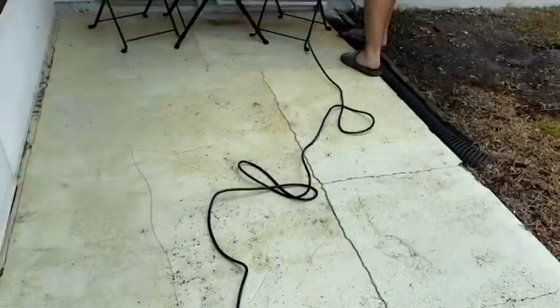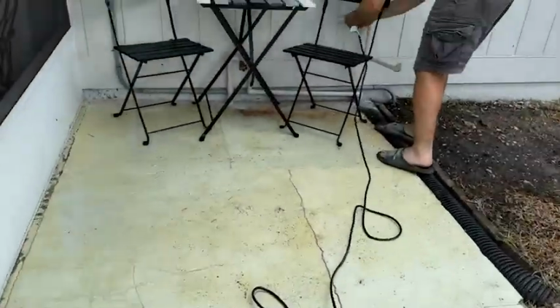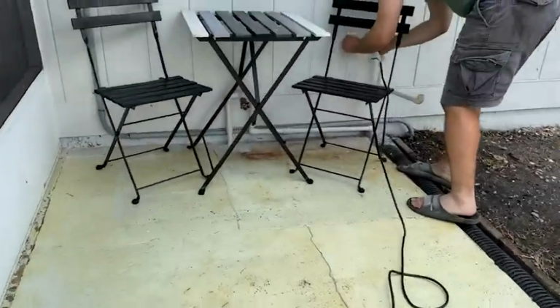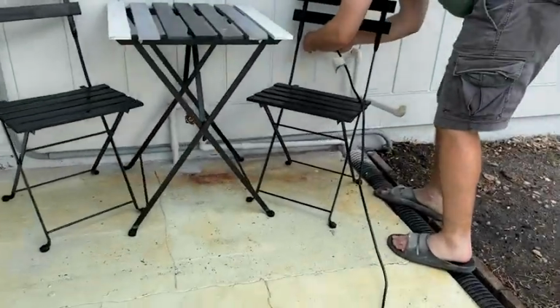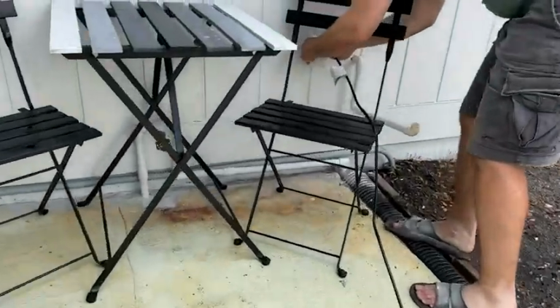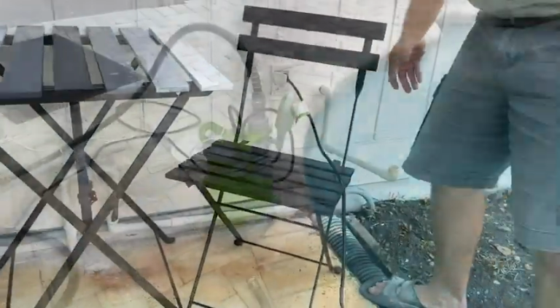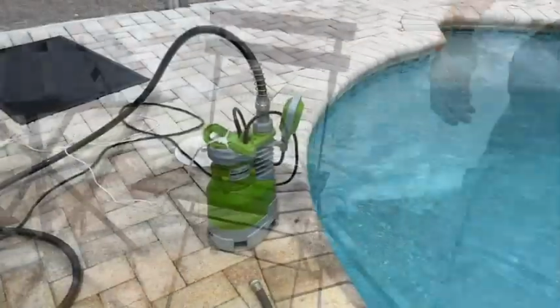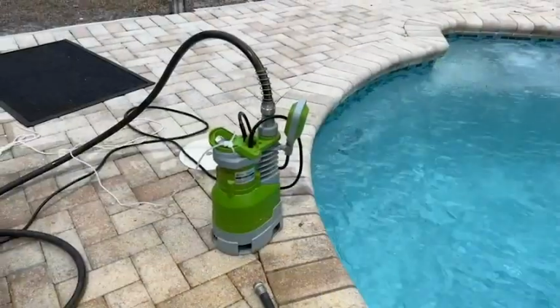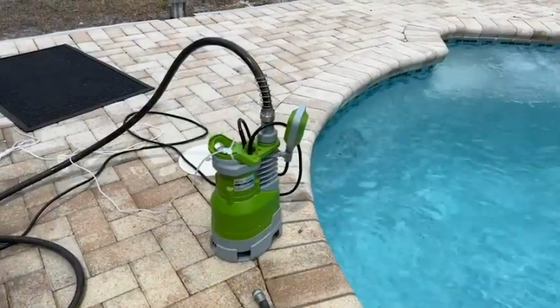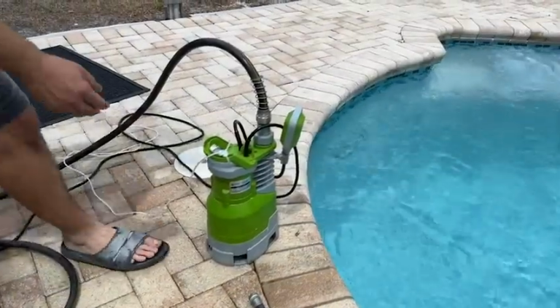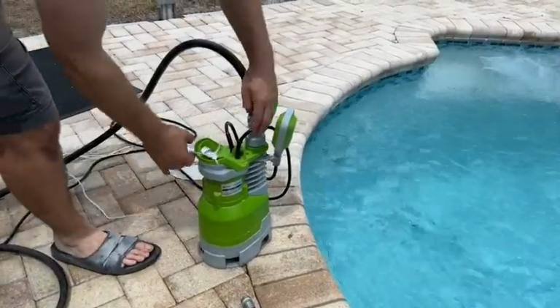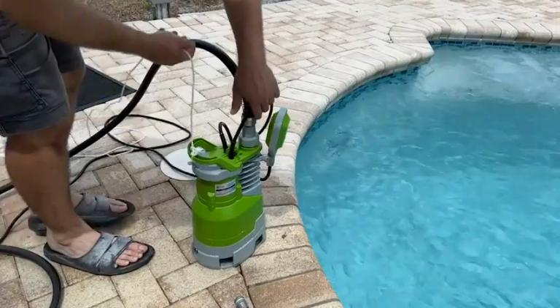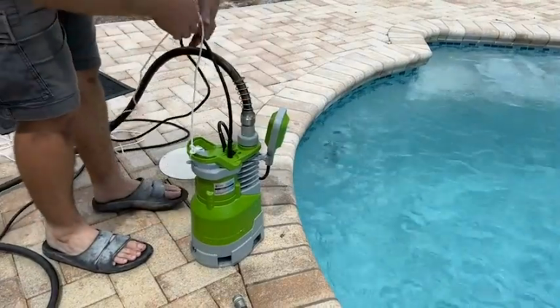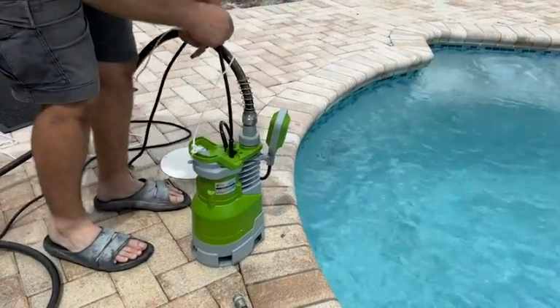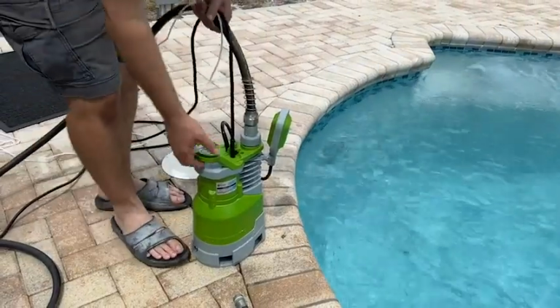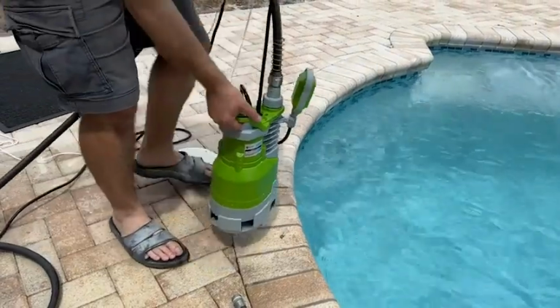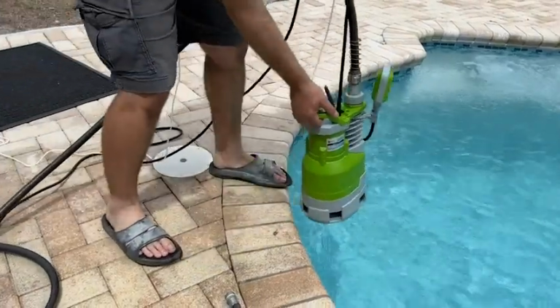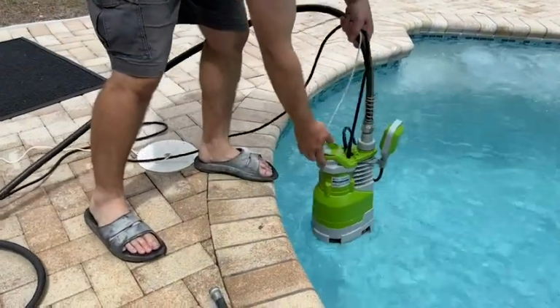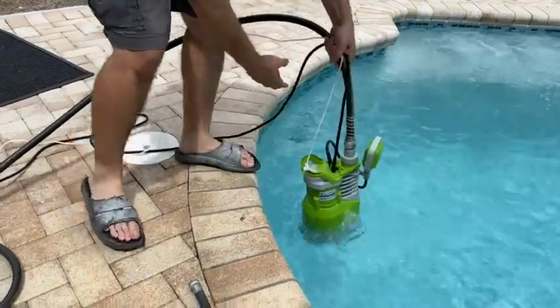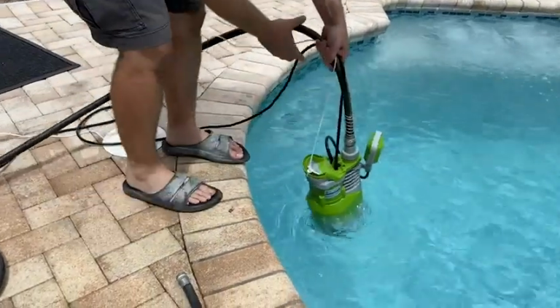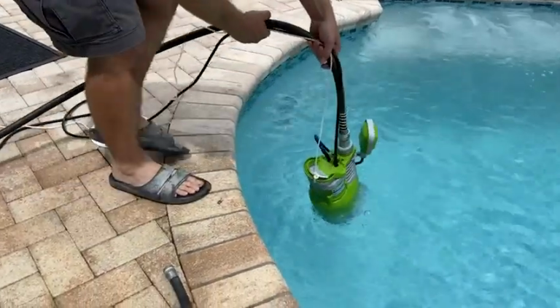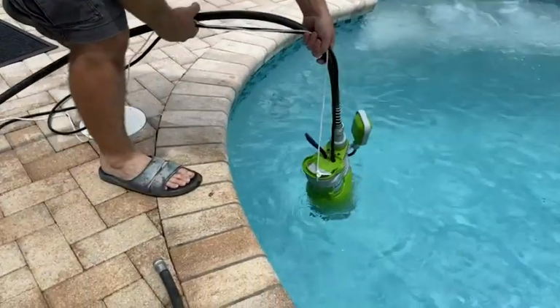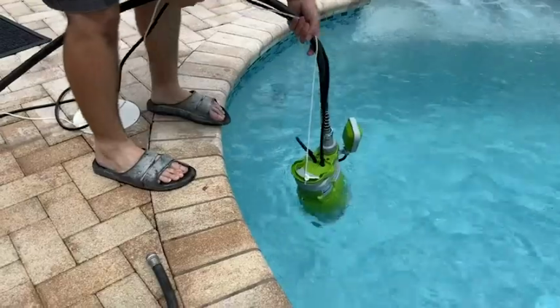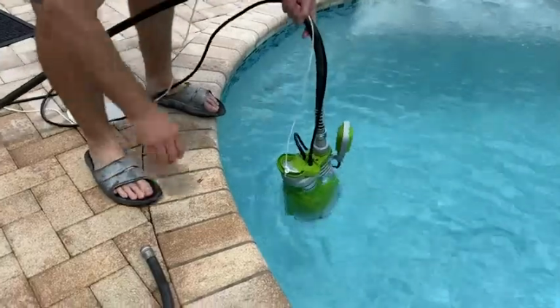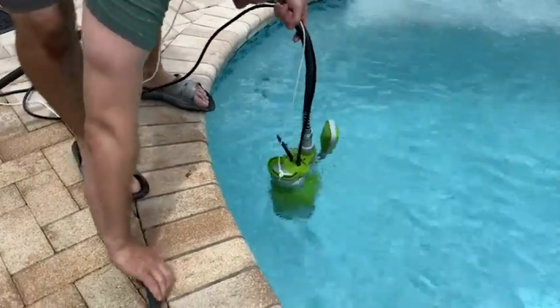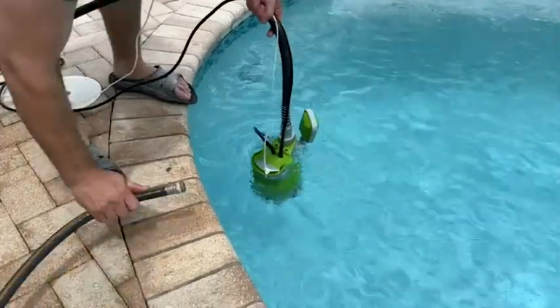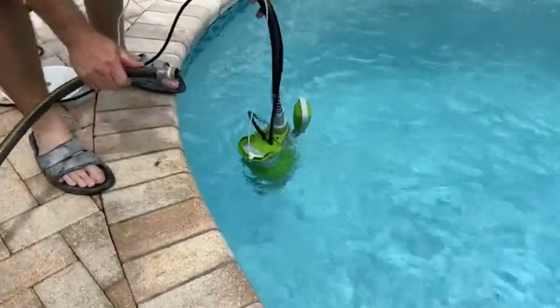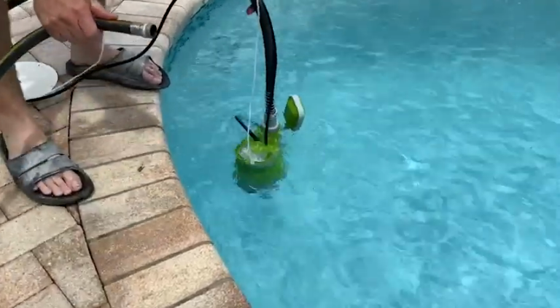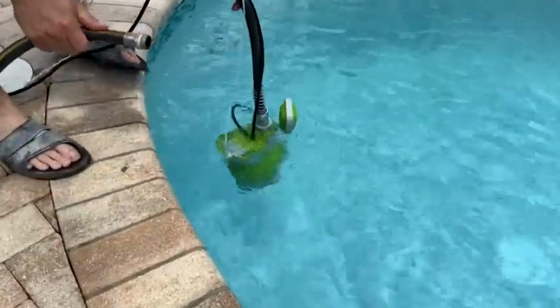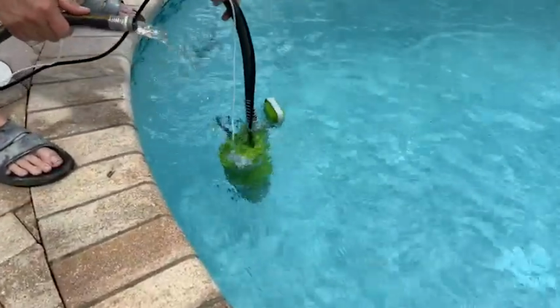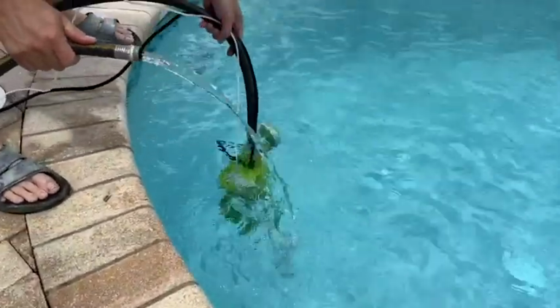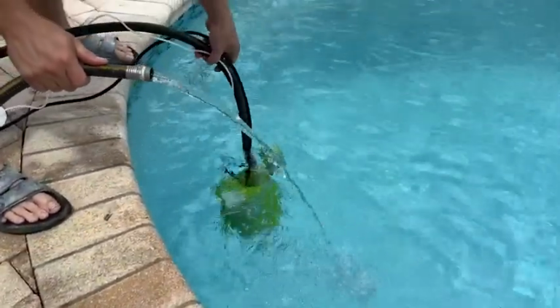The company is thoughtful enough to include a couple of plastic adapters for your hose and a 25-foot long power cord. We love this length because we don't have to bring an extension cord to use it.